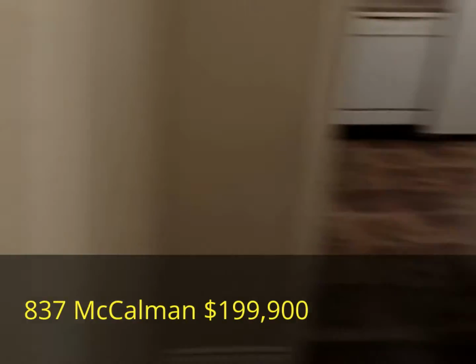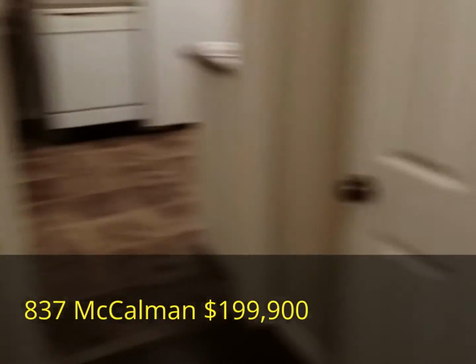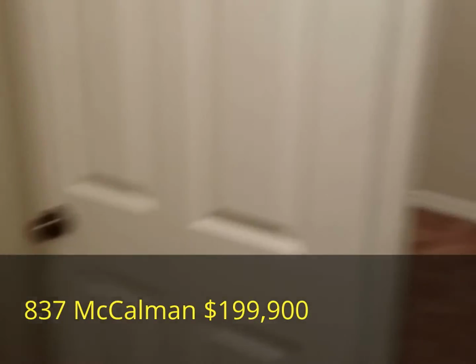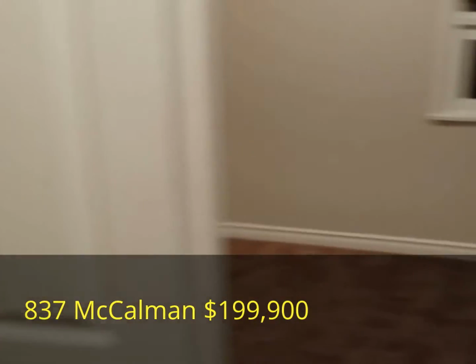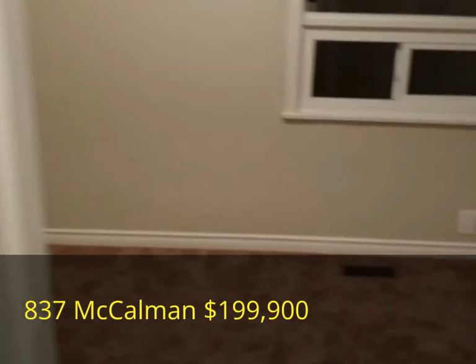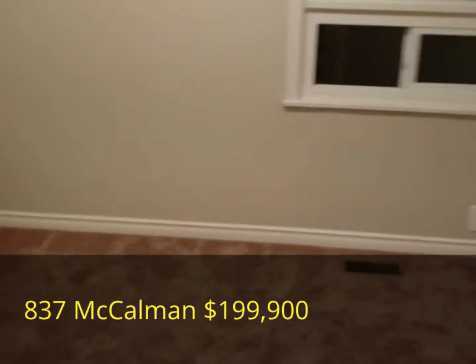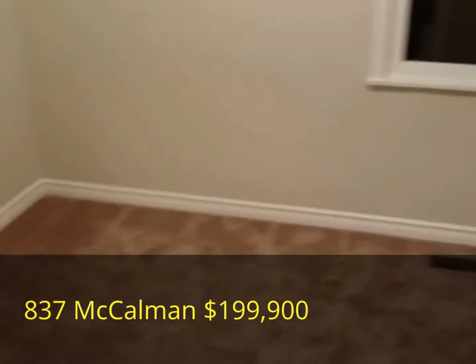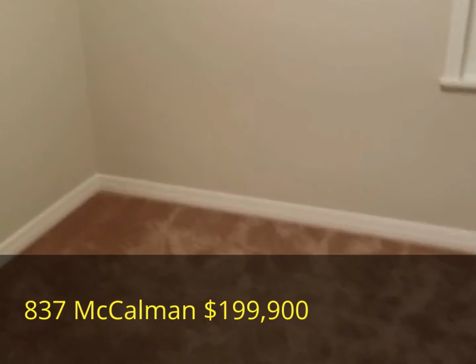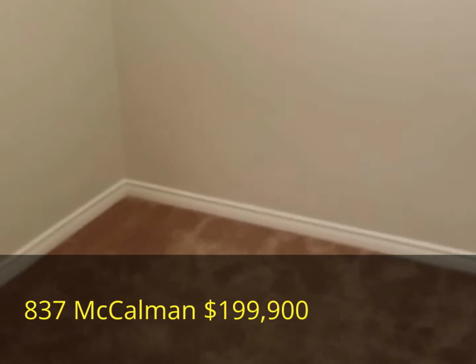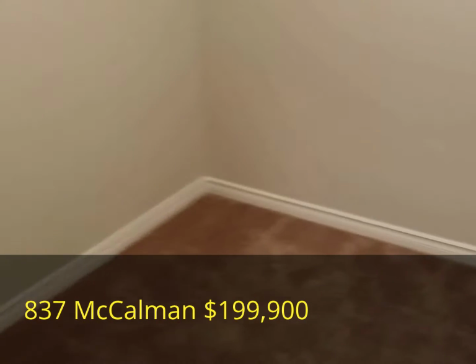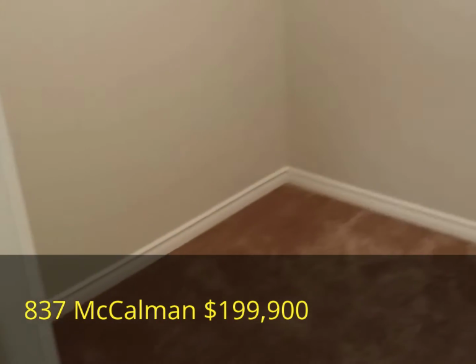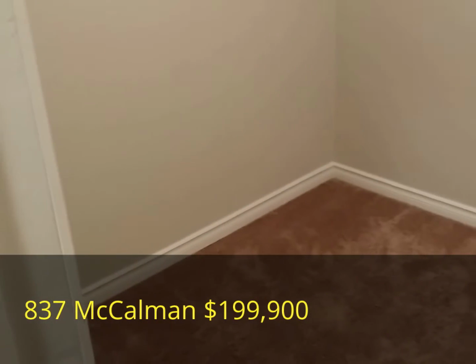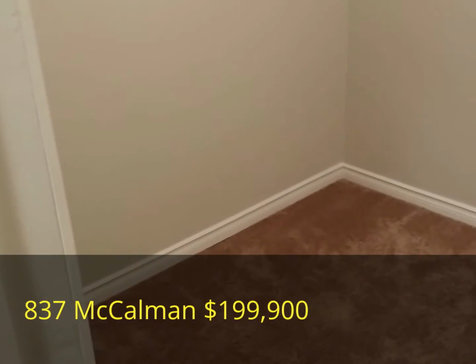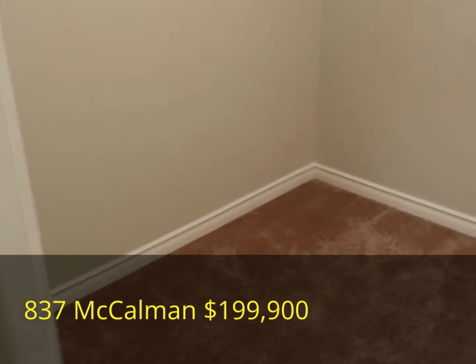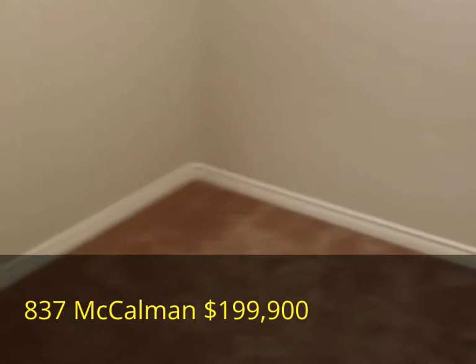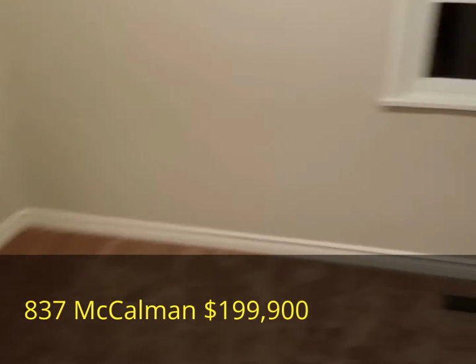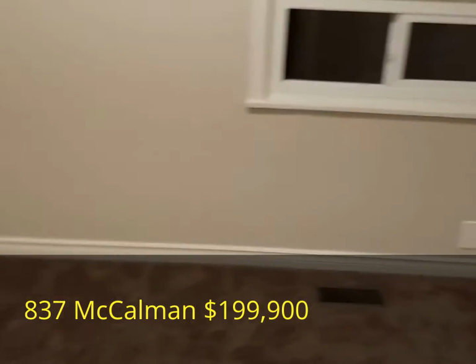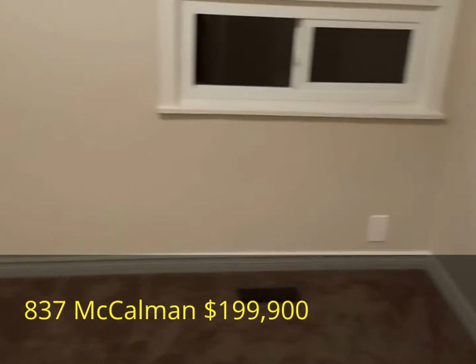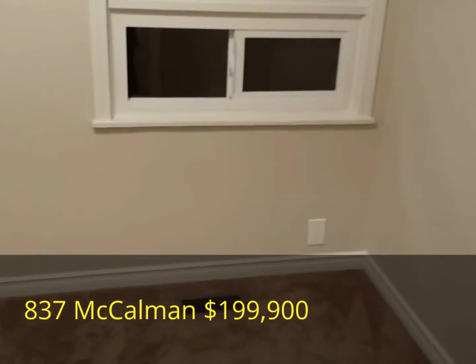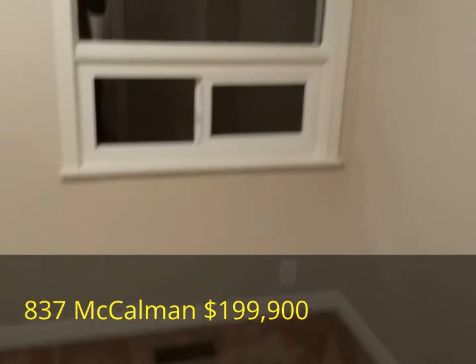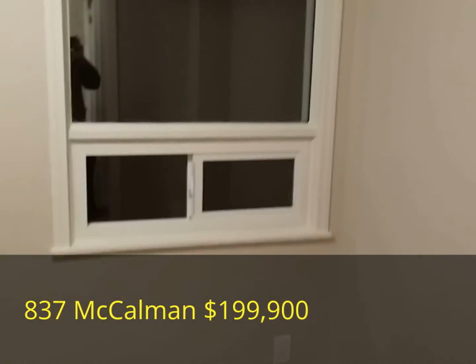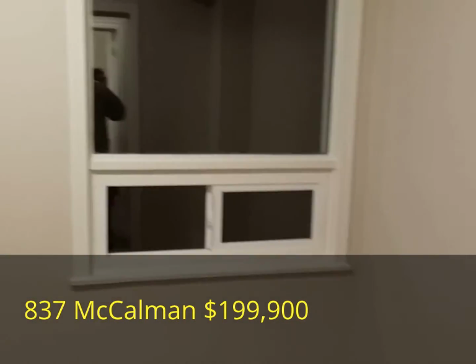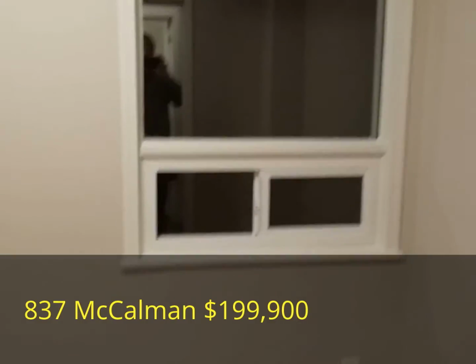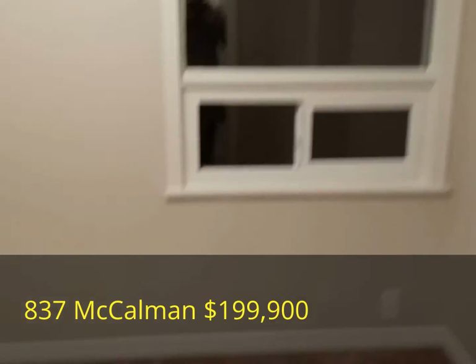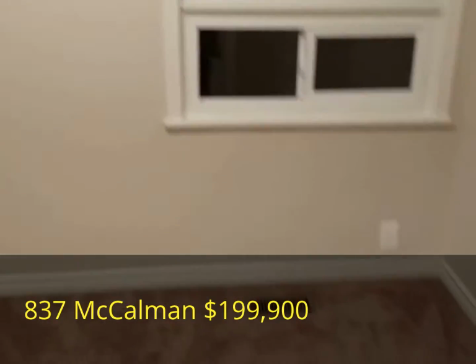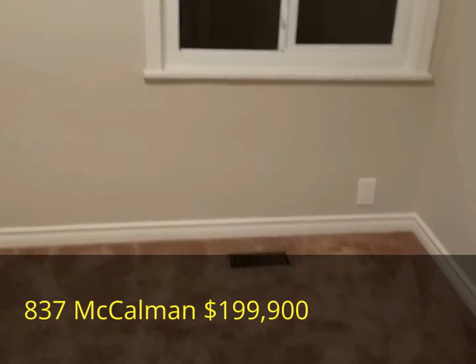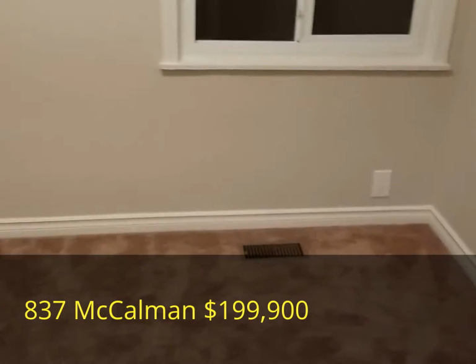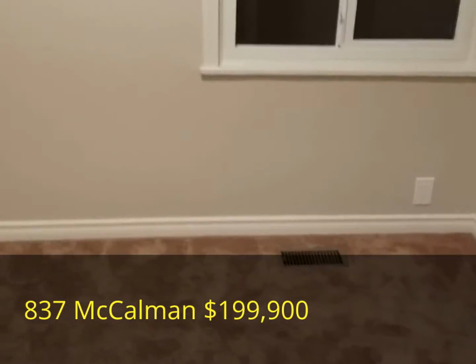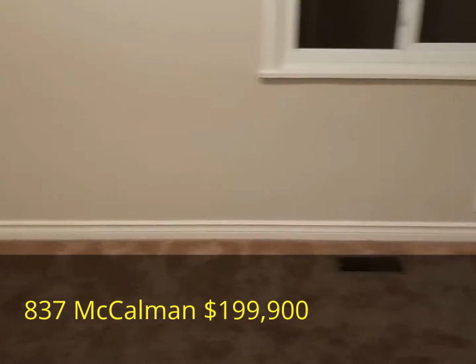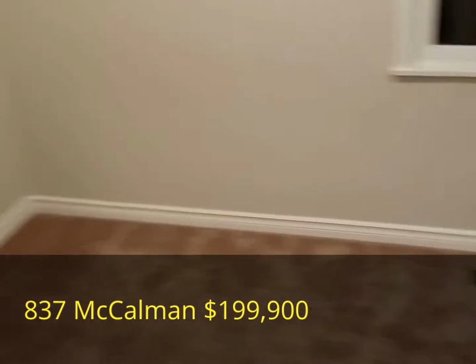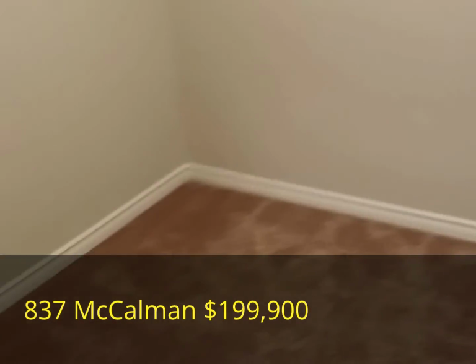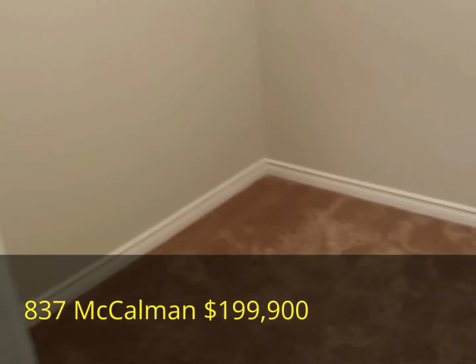Across the hallway we find our children's bedroom here on the main floor, or if you will, a study or den.